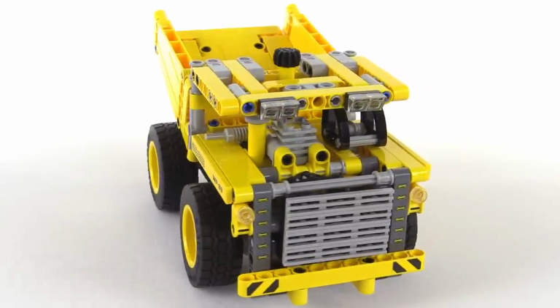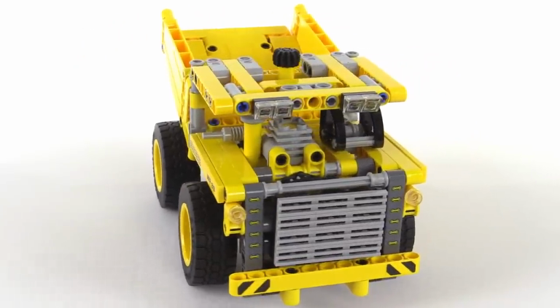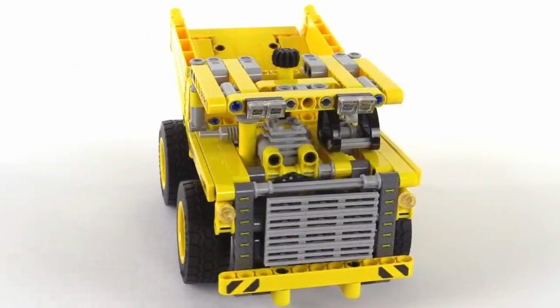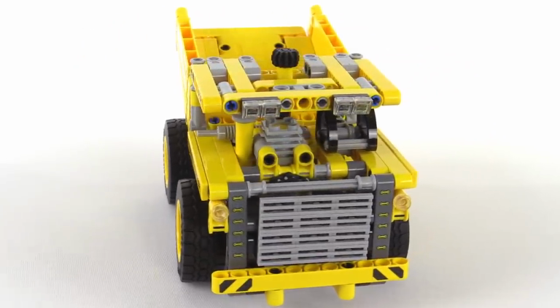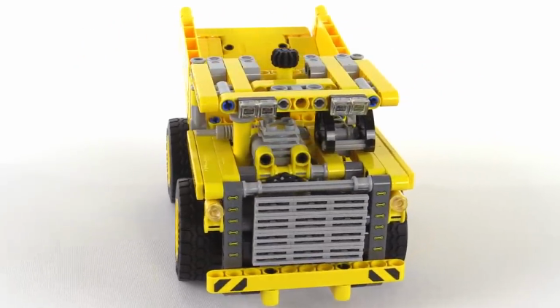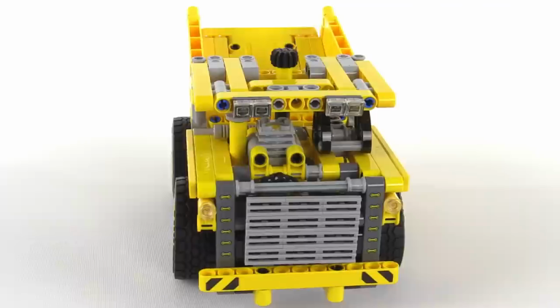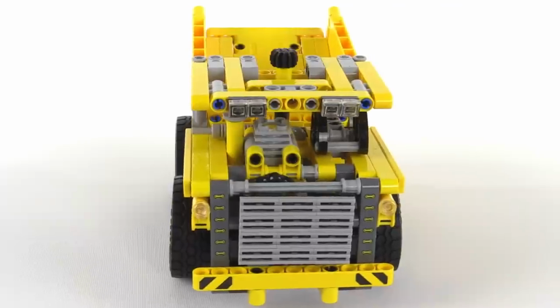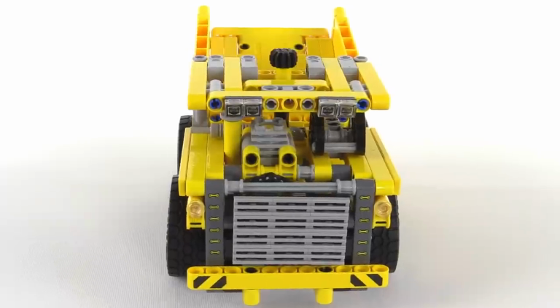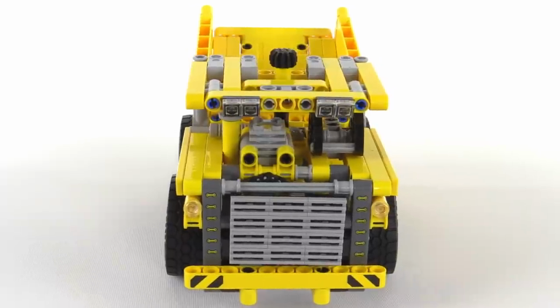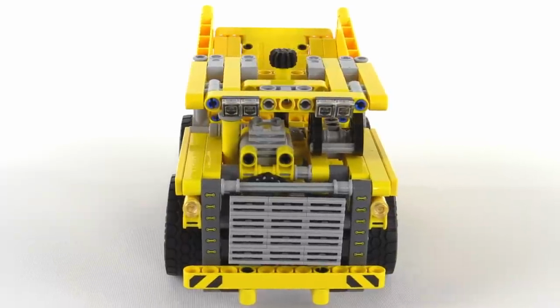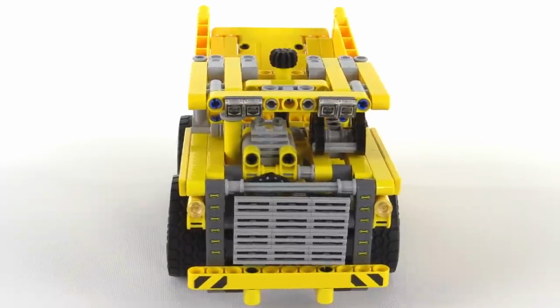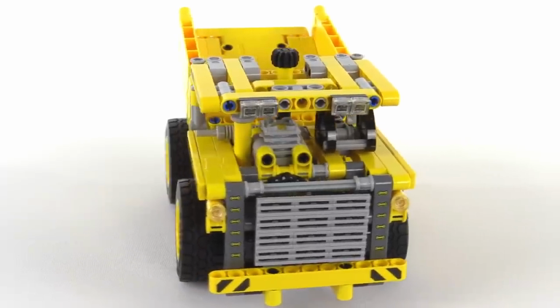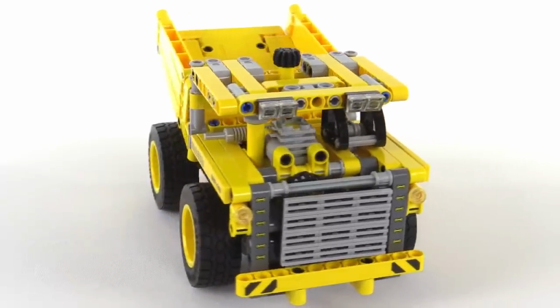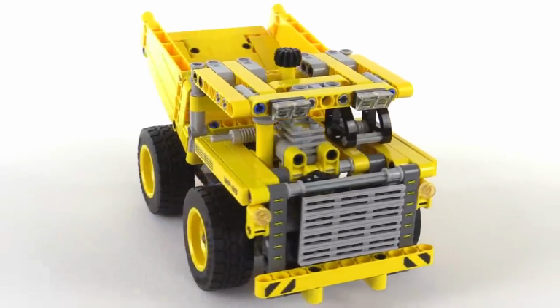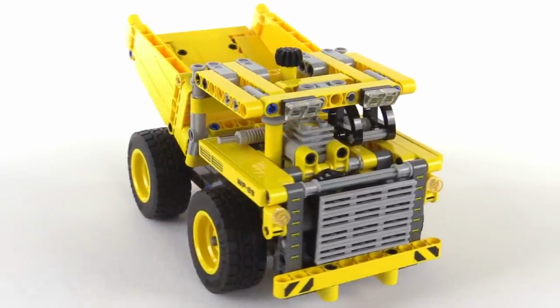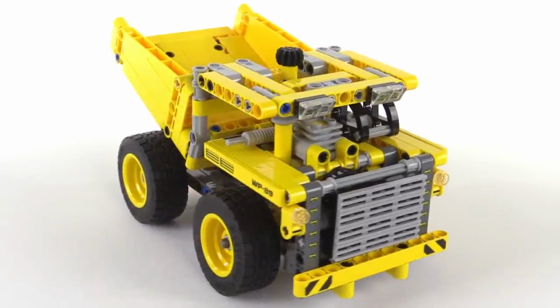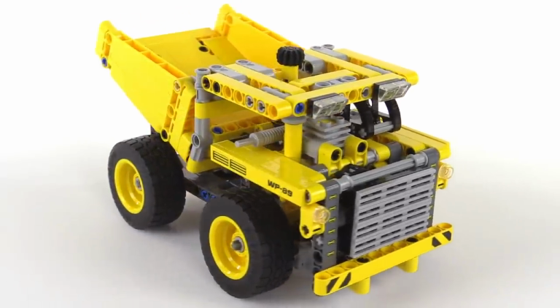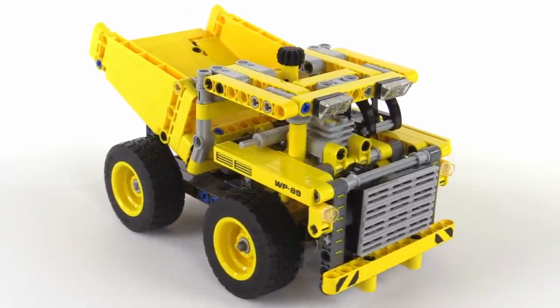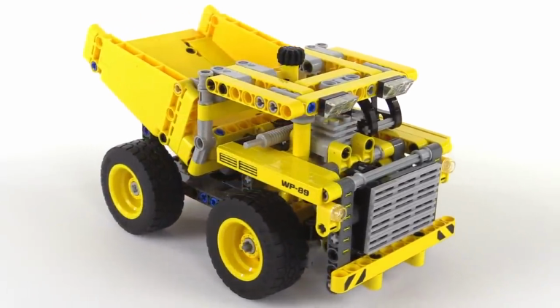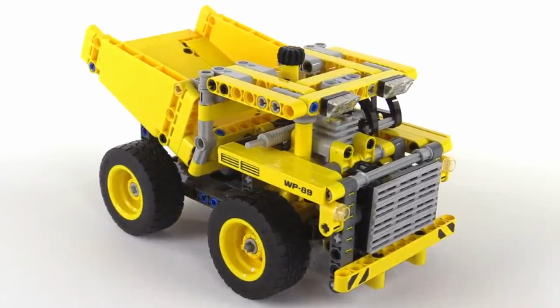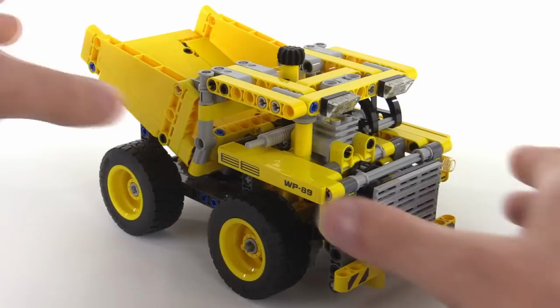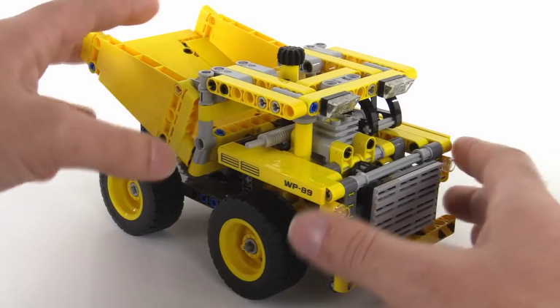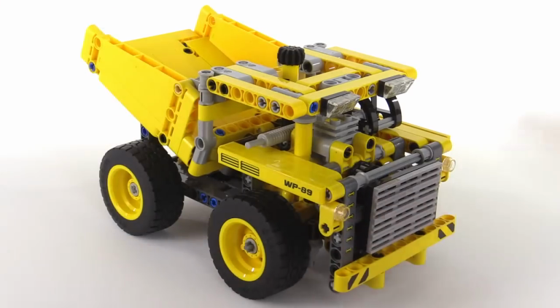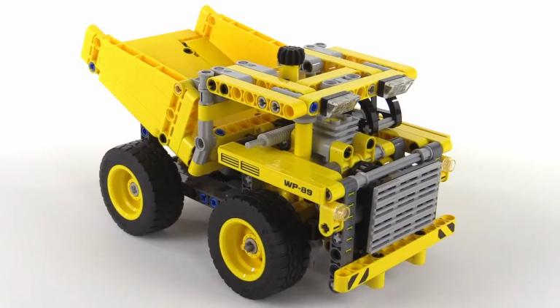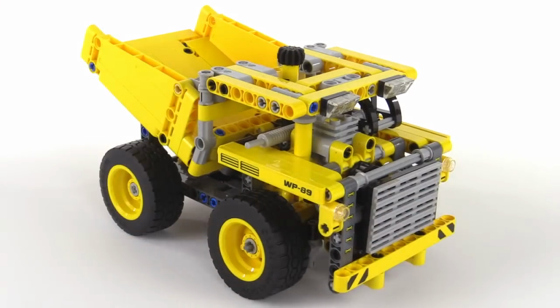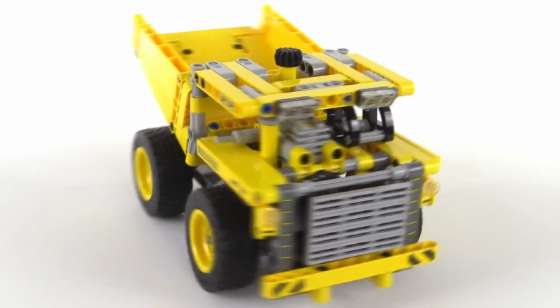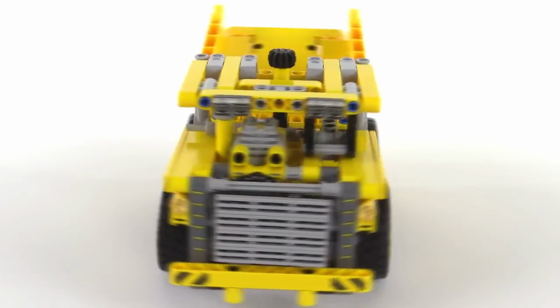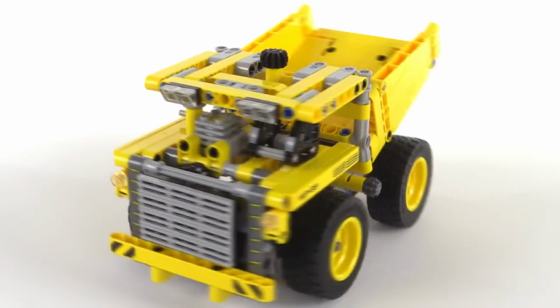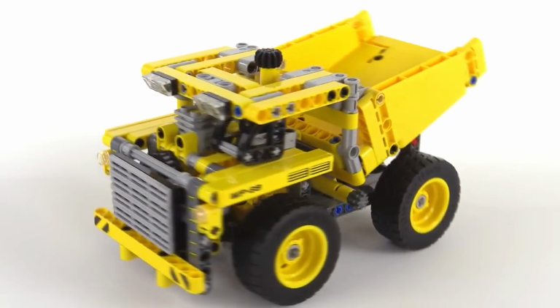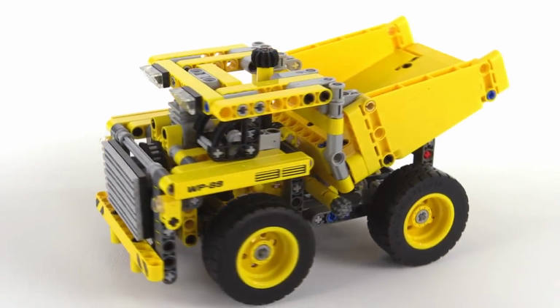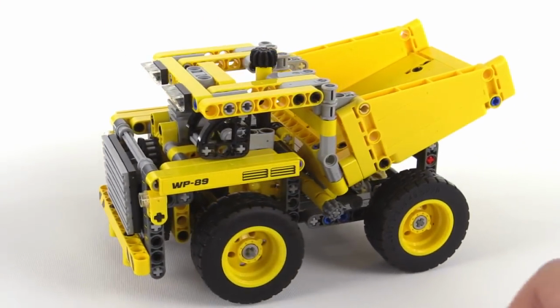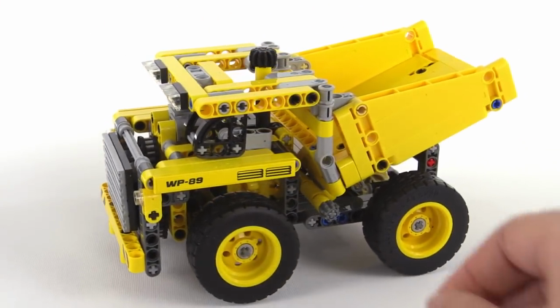It's new to me. What's a surprise to me about this set is that even though it's so small, they included a little working engine in it. A few things with the actions.